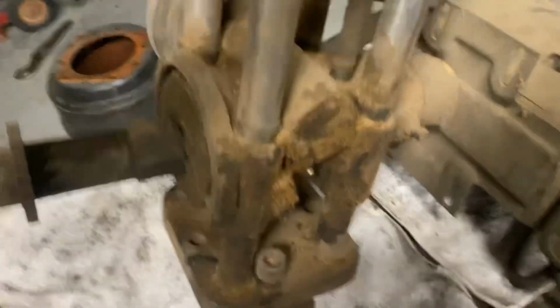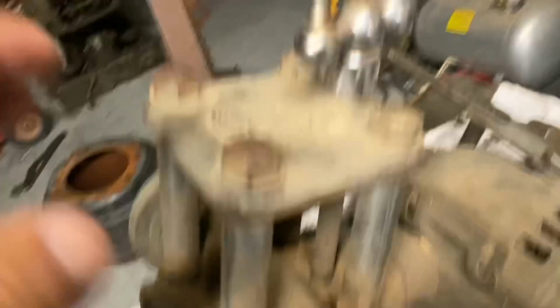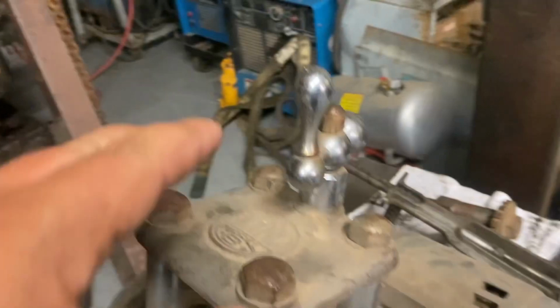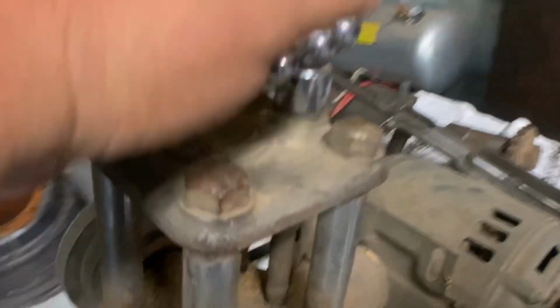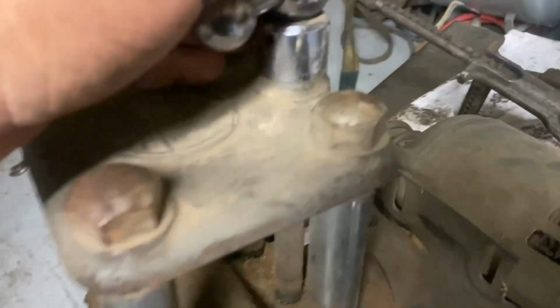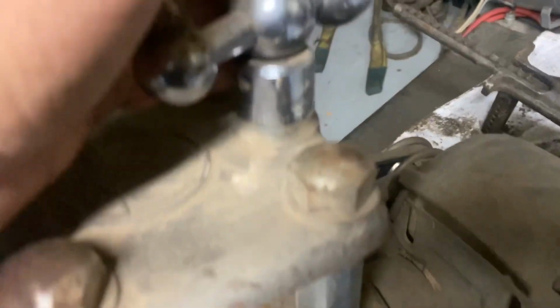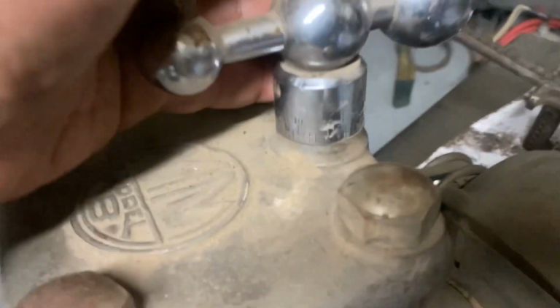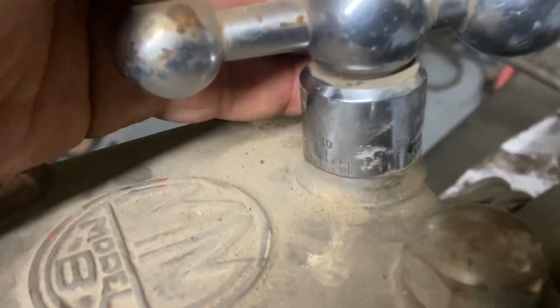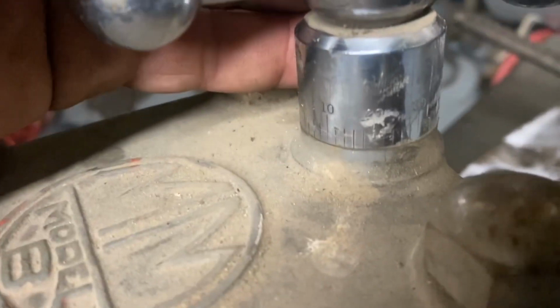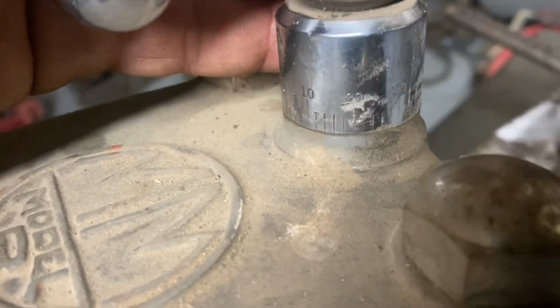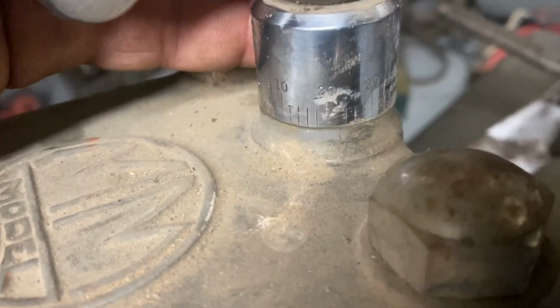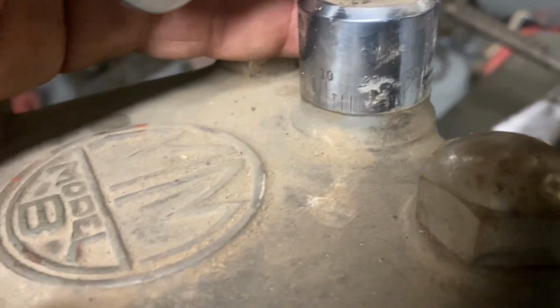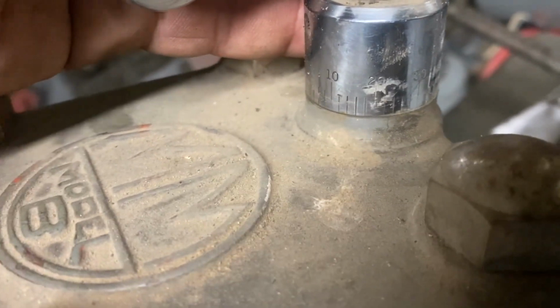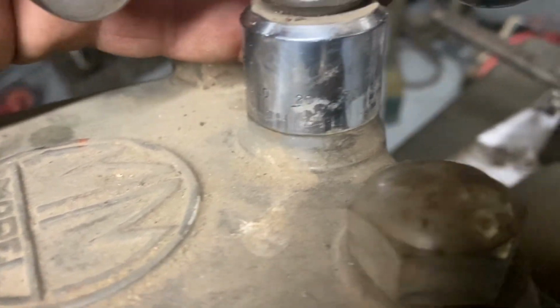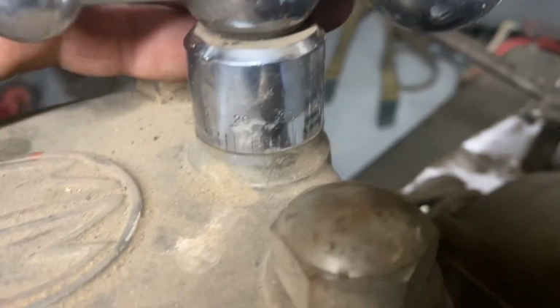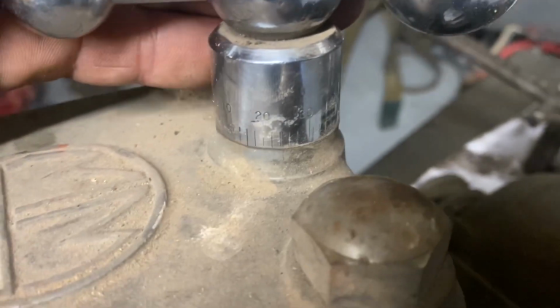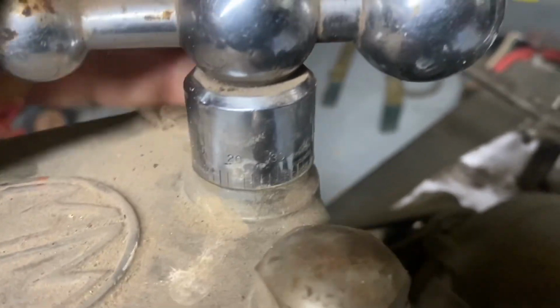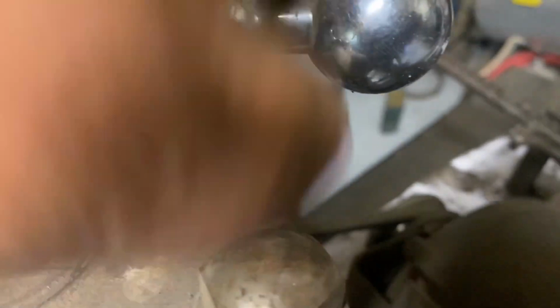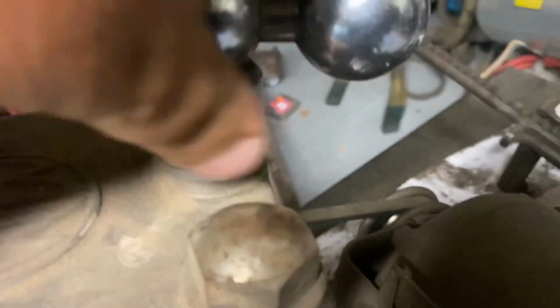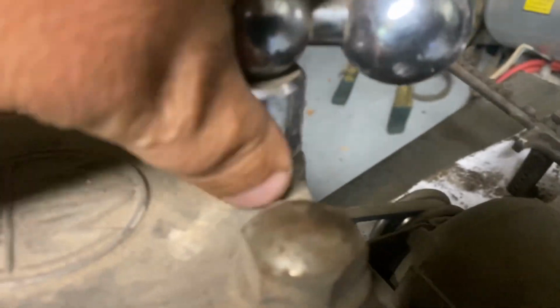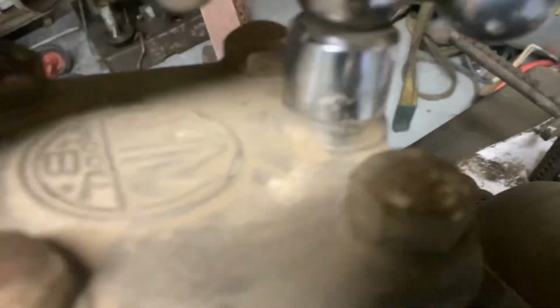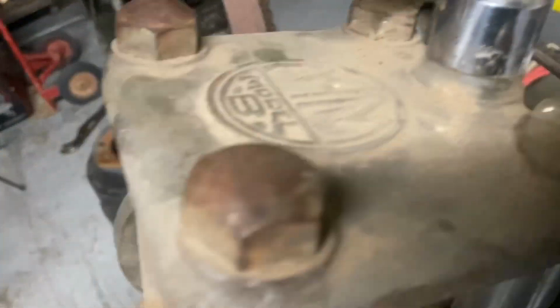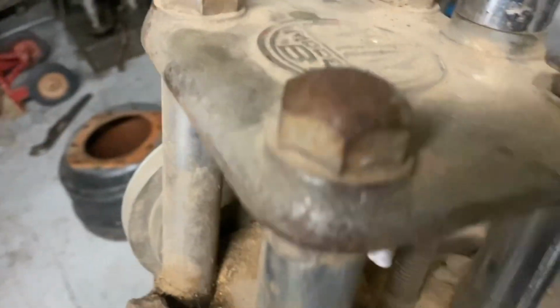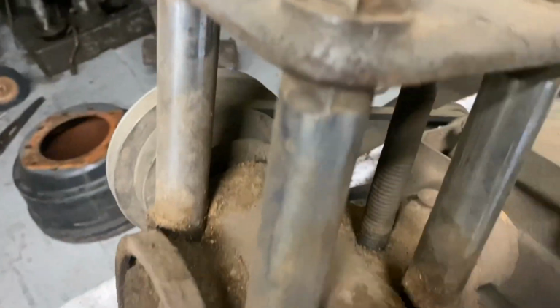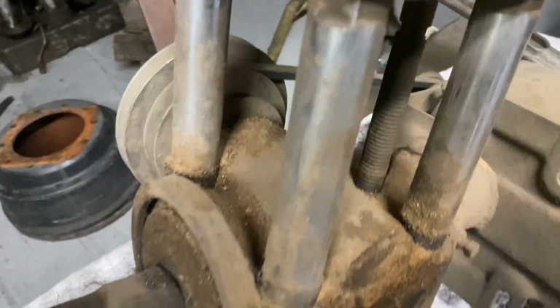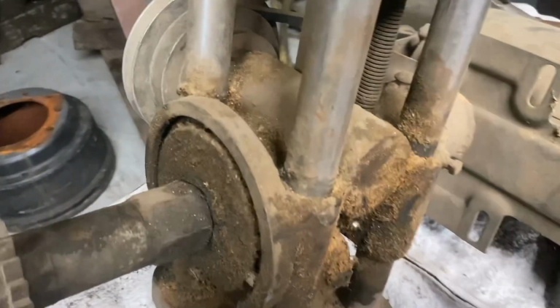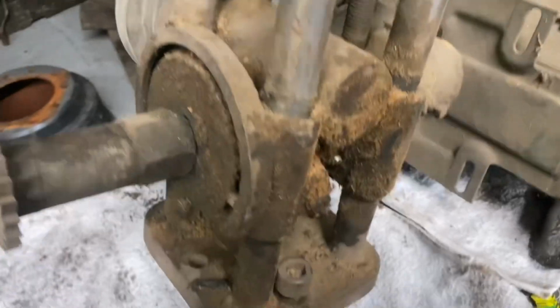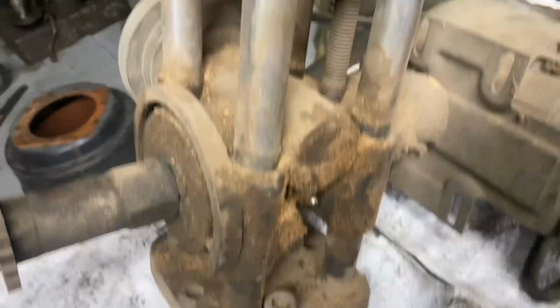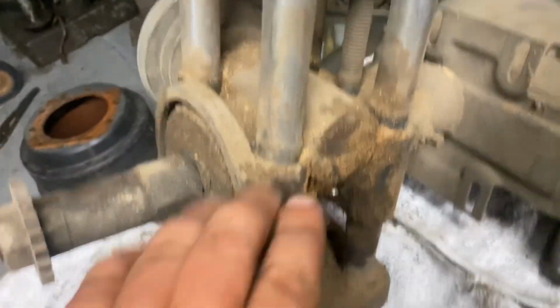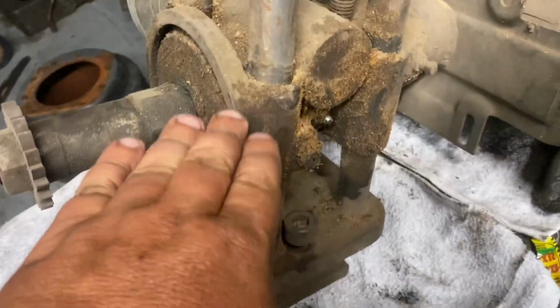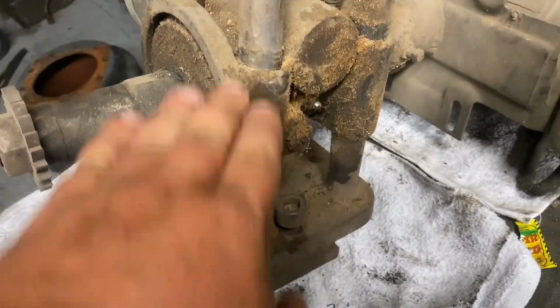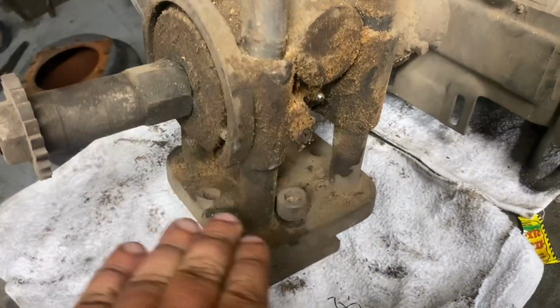Here's the handle for adjusting it. It's numbered and everything, and we'll see how accurate it is. That raises and lowers this whole part here.